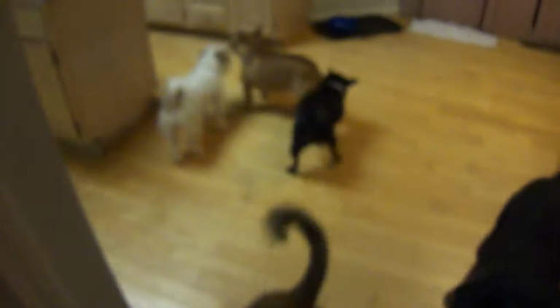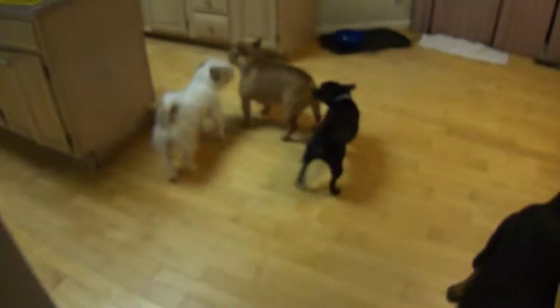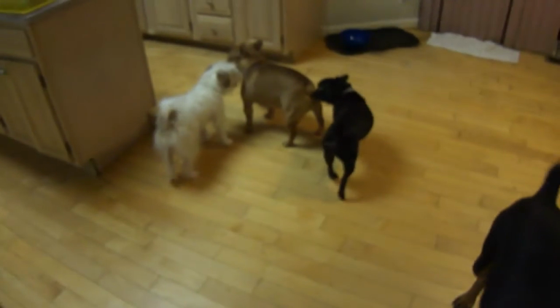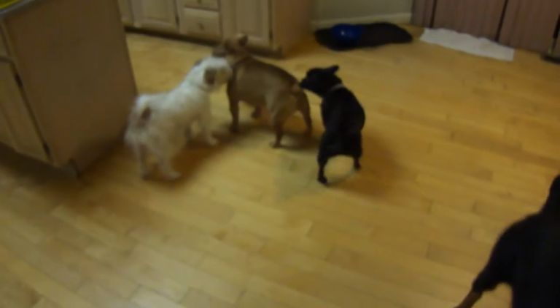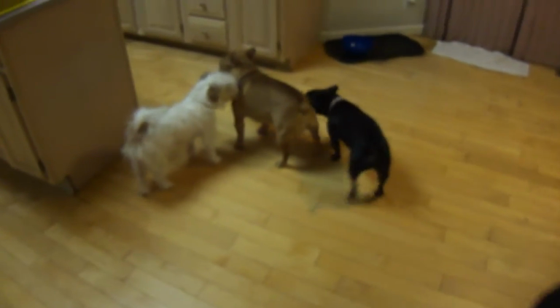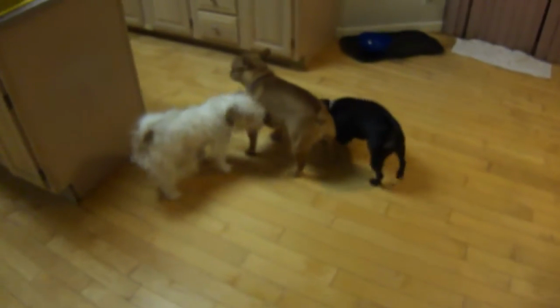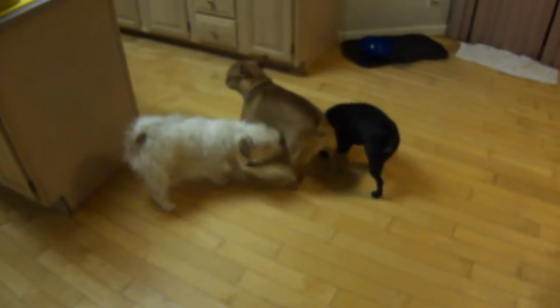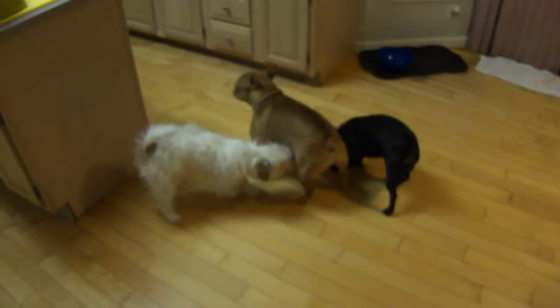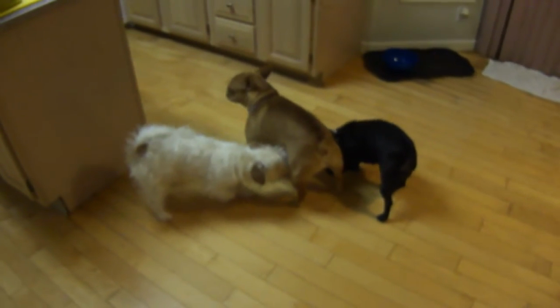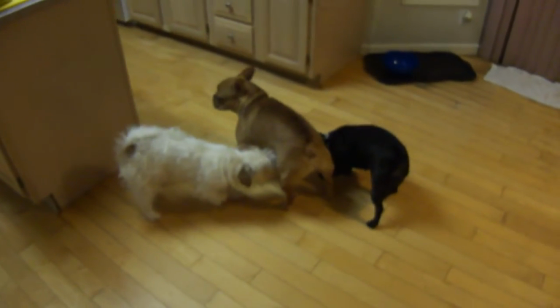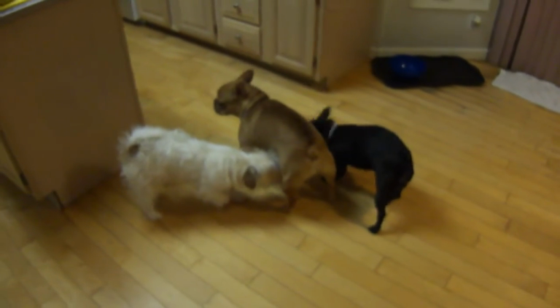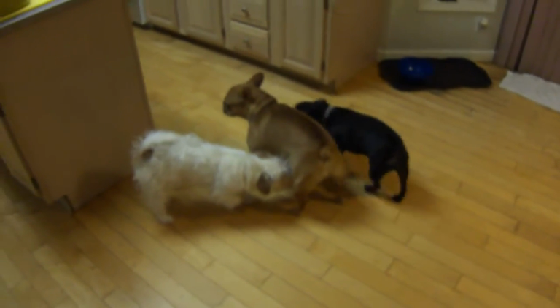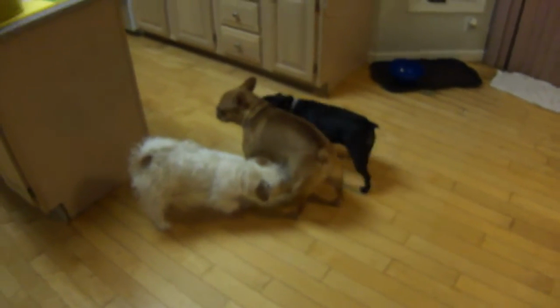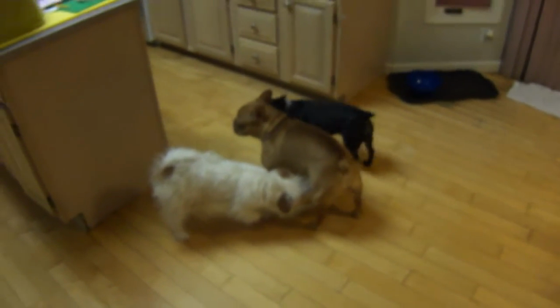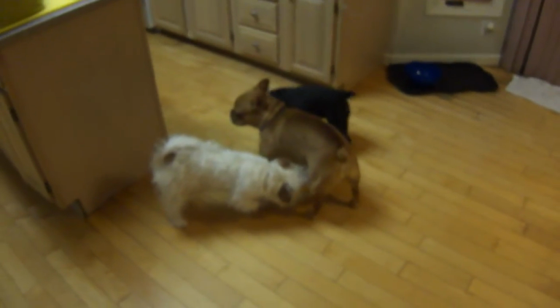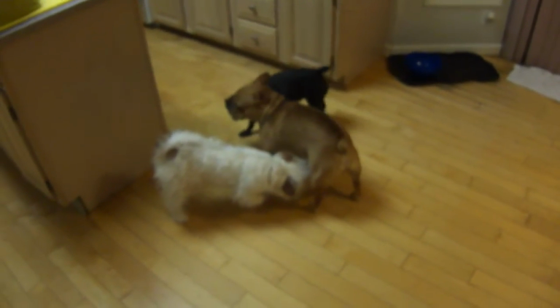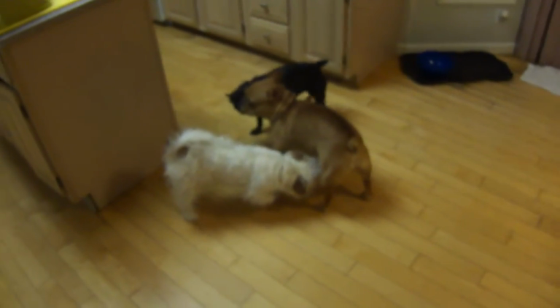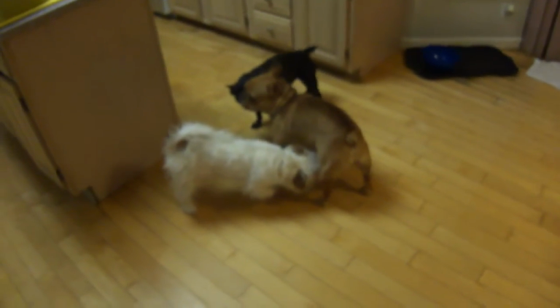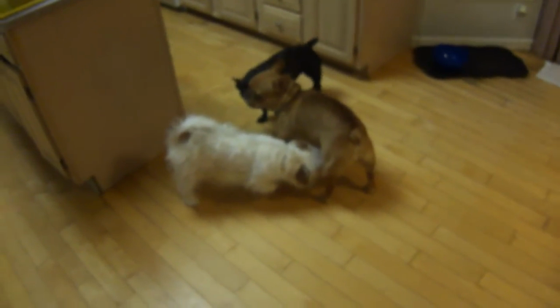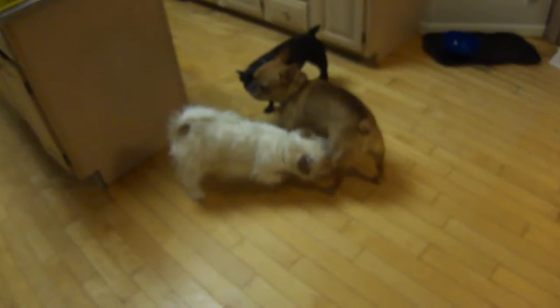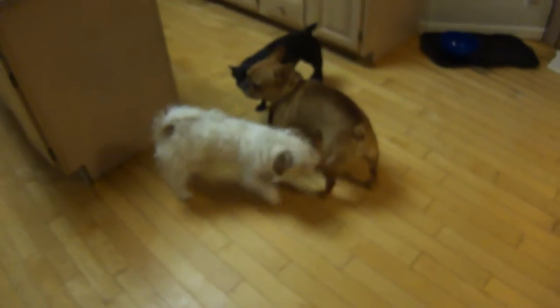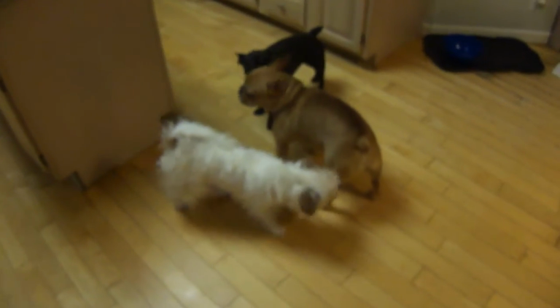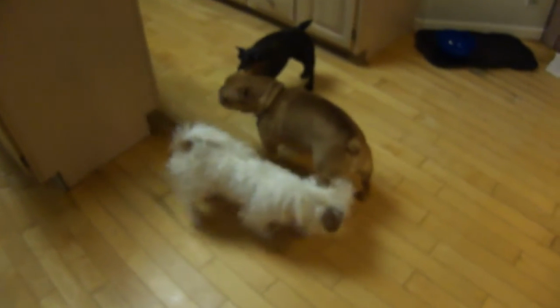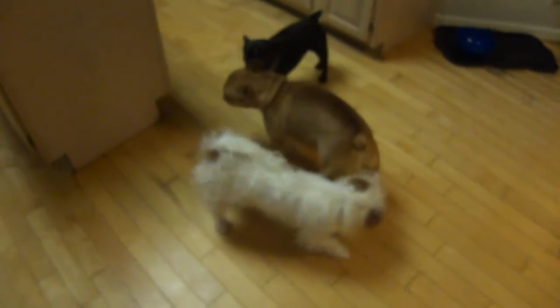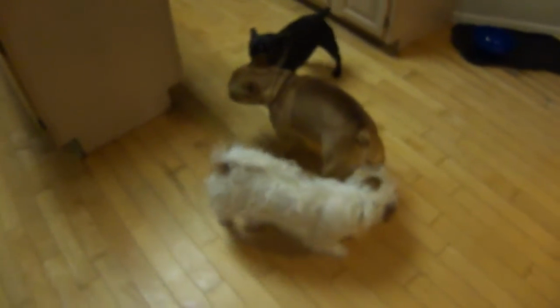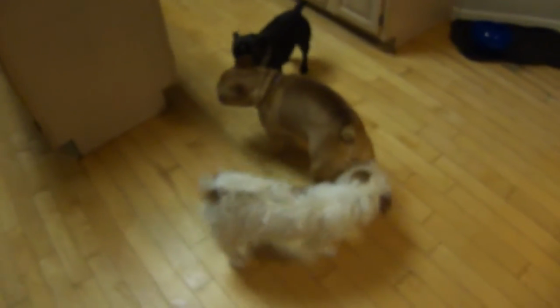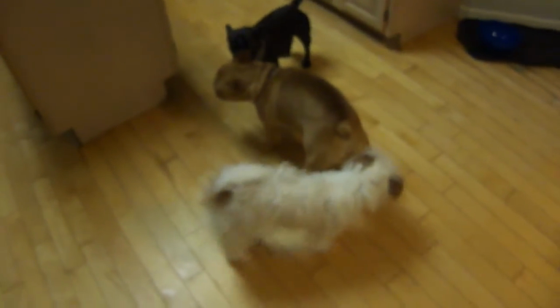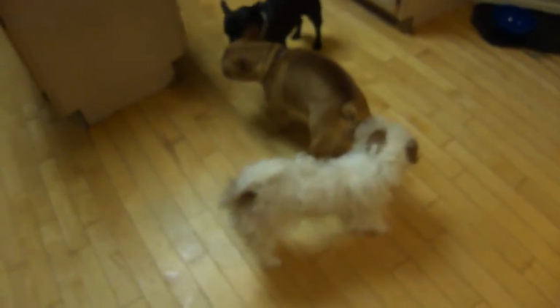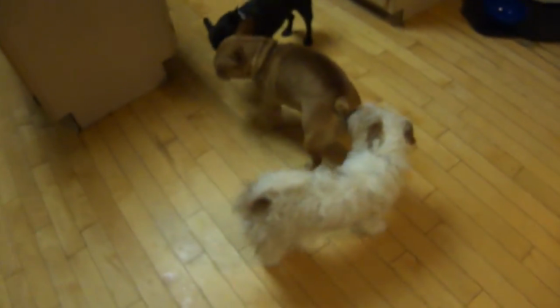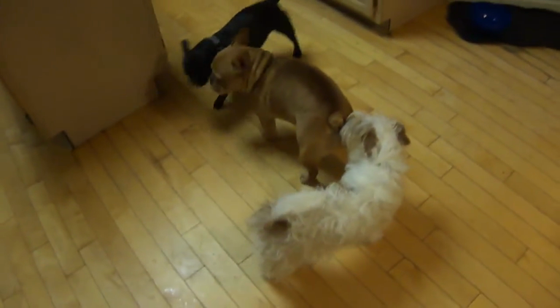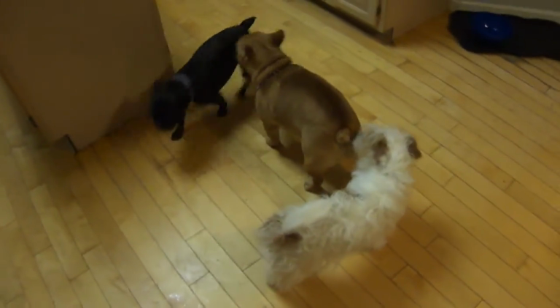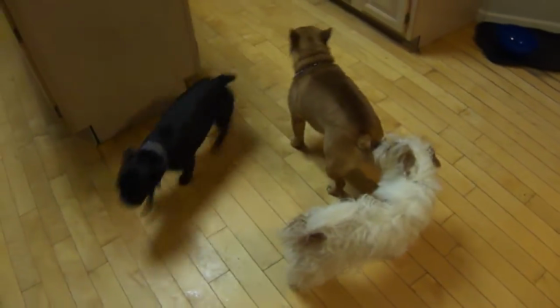Hi there folks, welcome to Pack Leader's Dog Rescue. Well, here we have Tucker. Welcome to our behavioral center and facility.